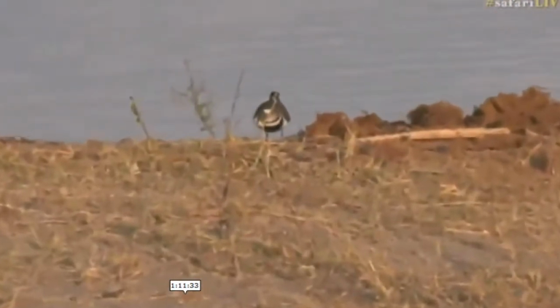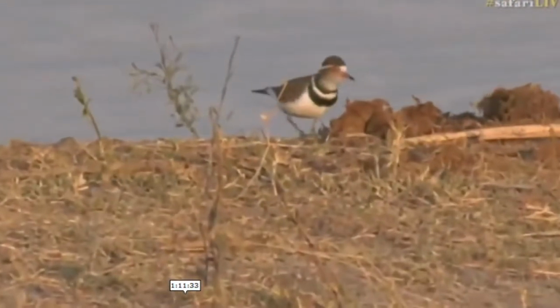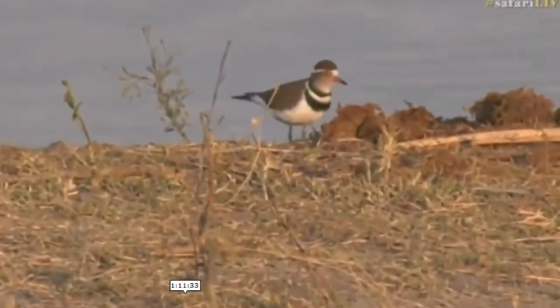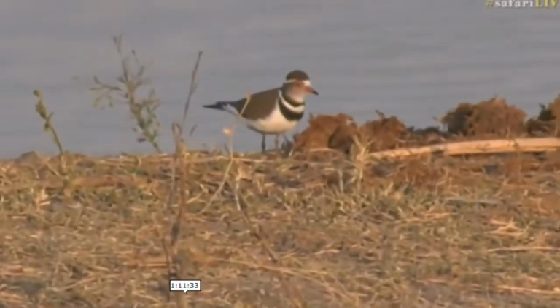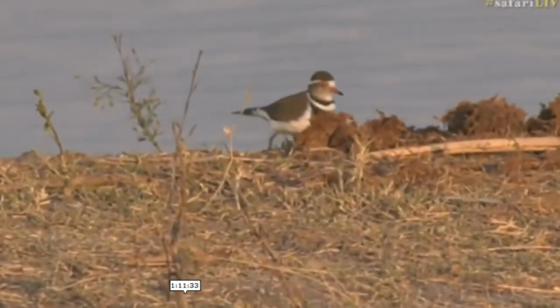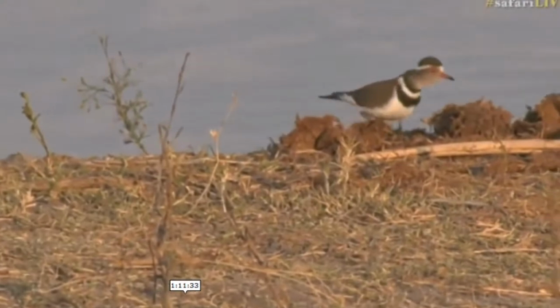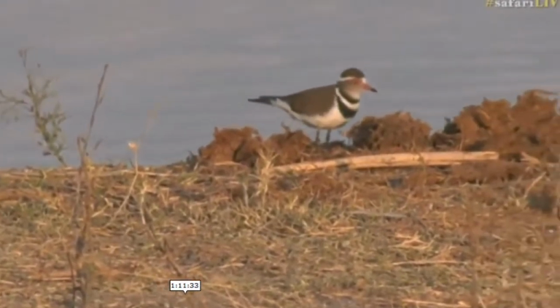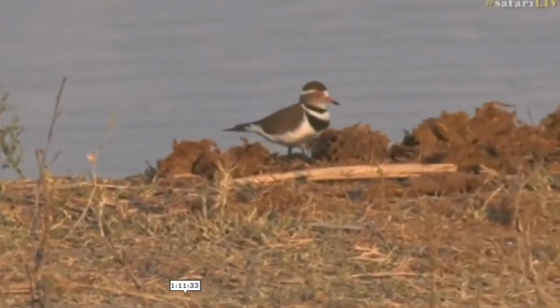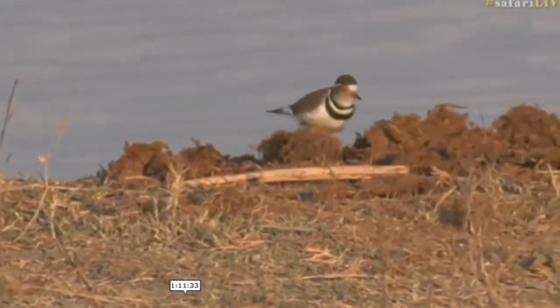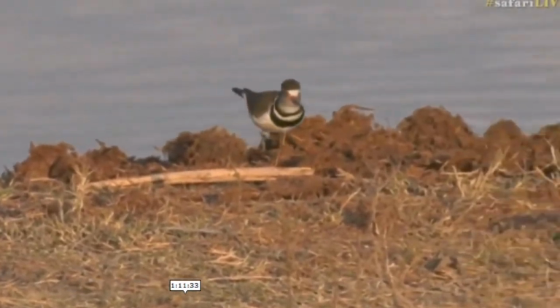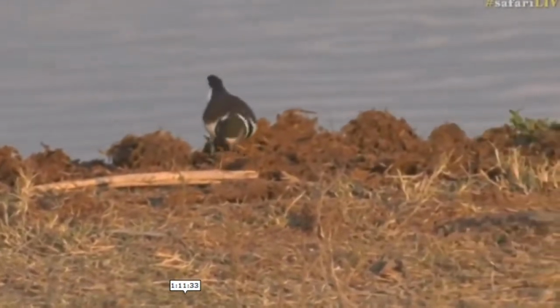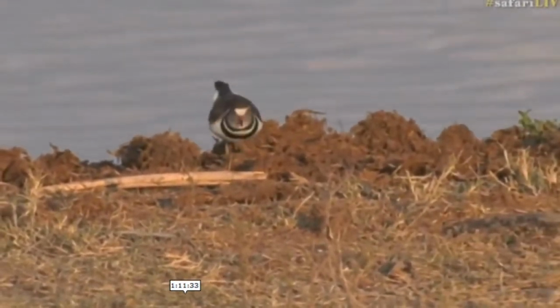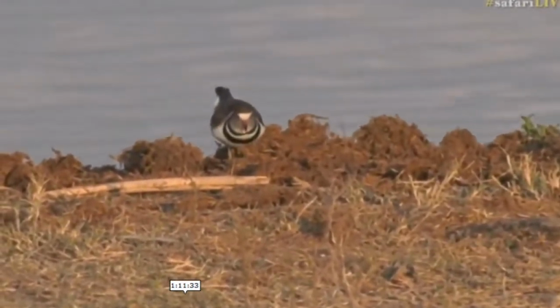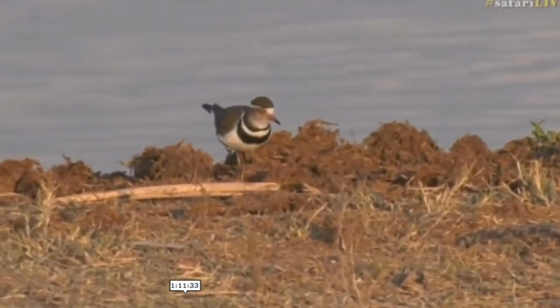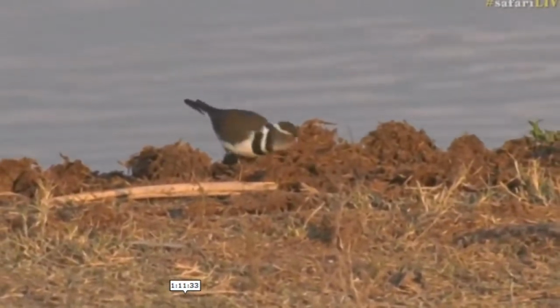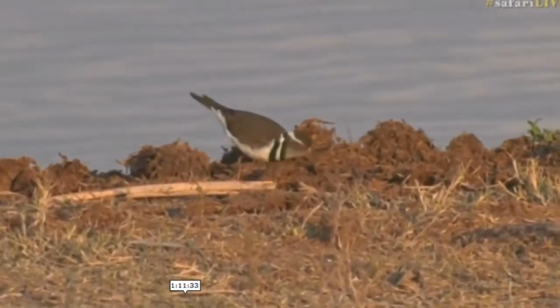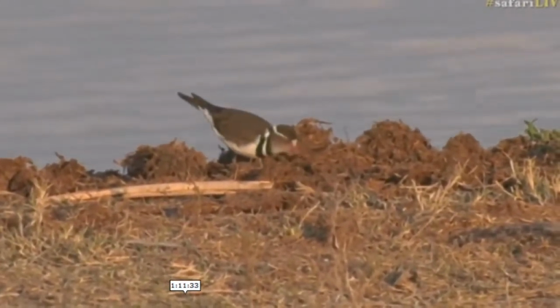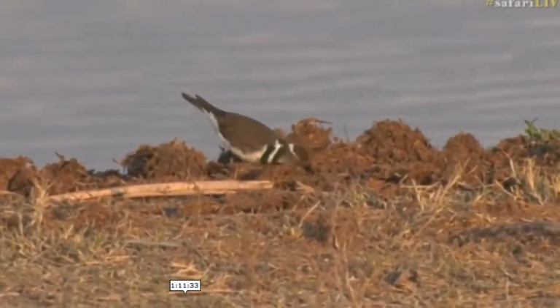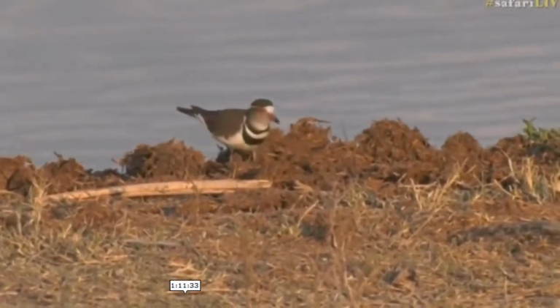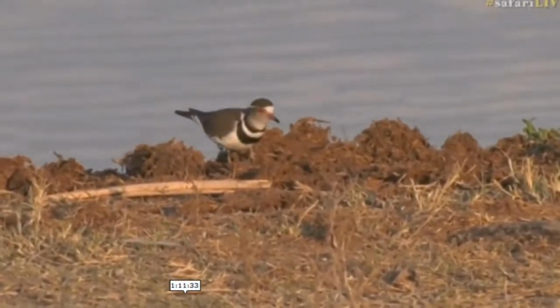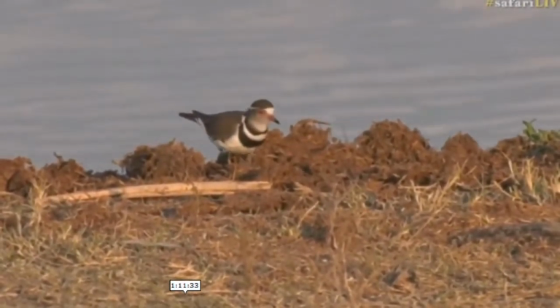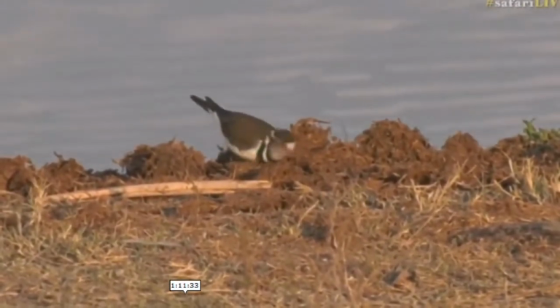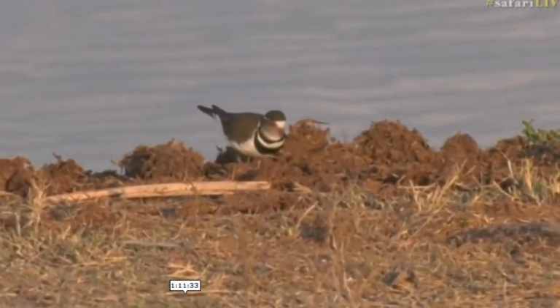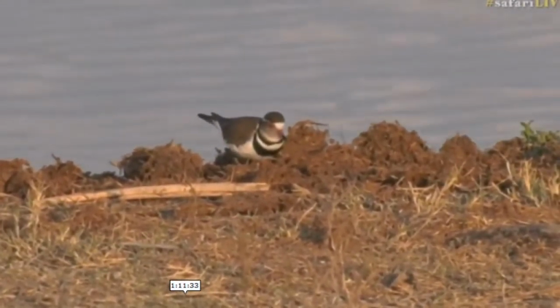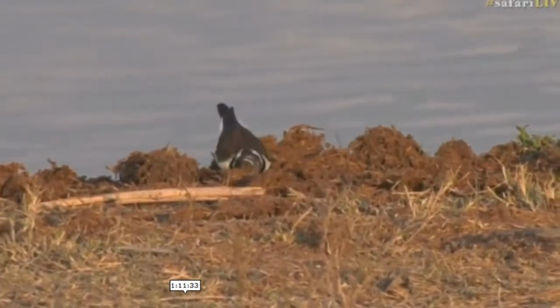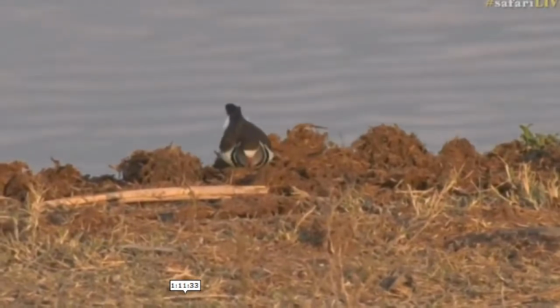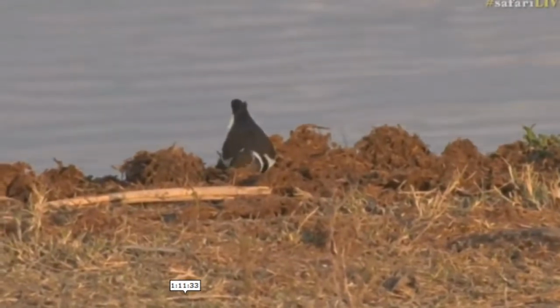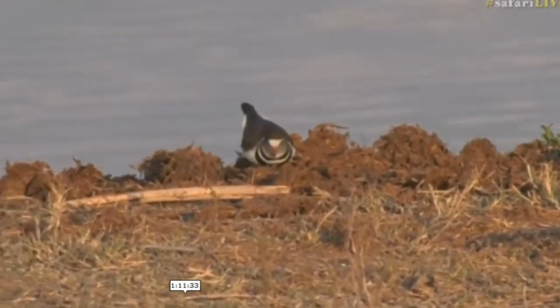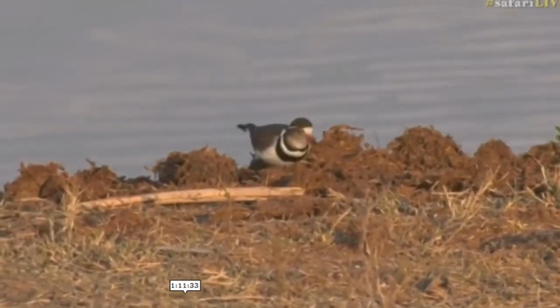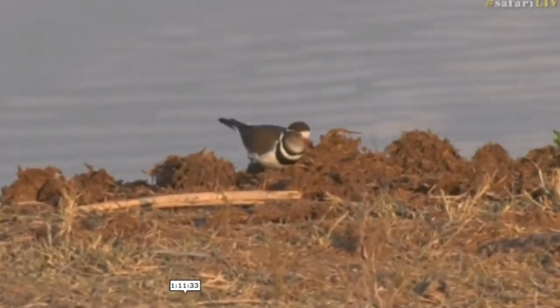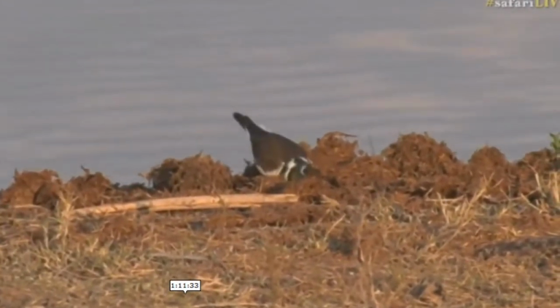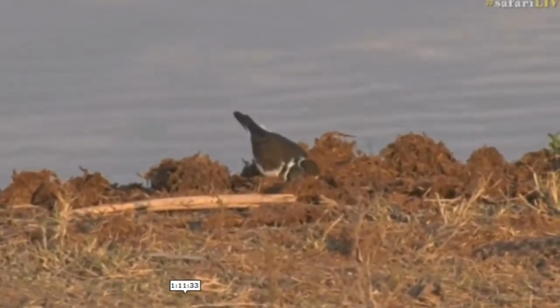Which one is it? Yeah, the three-banded plover — we've got that. Beautiful to see them, though — look at that, and also in this wonderful light.